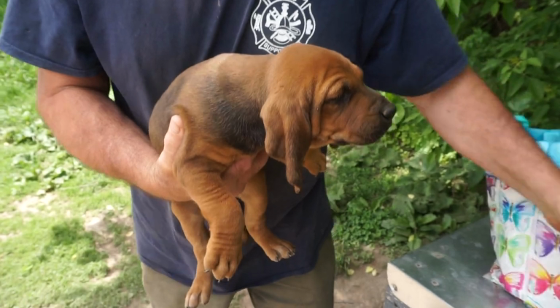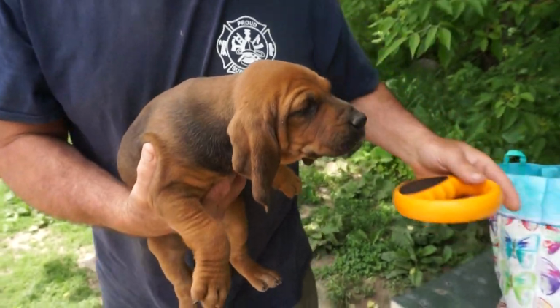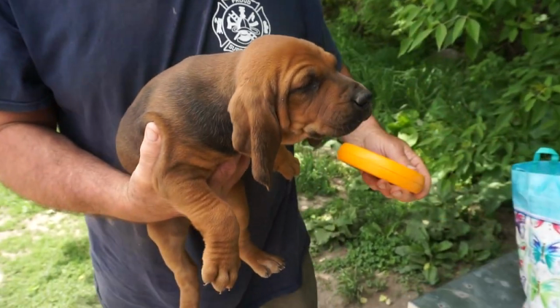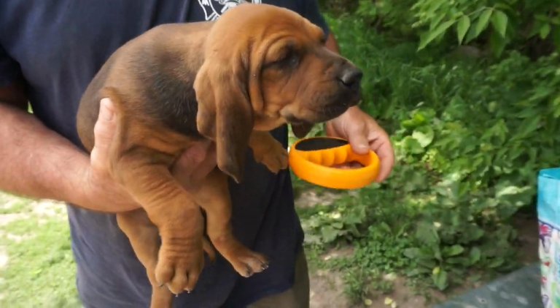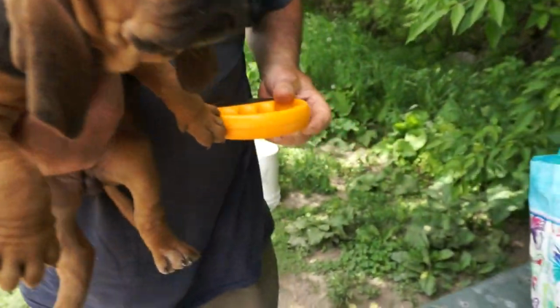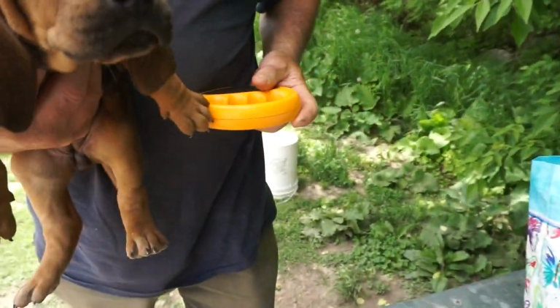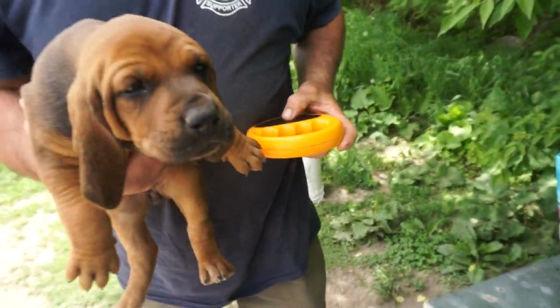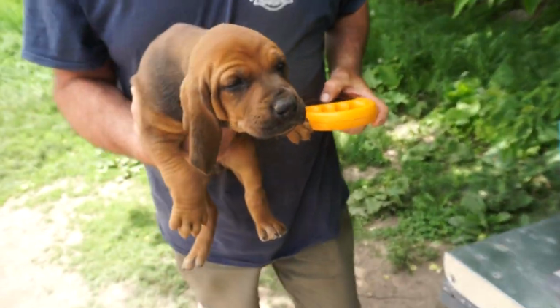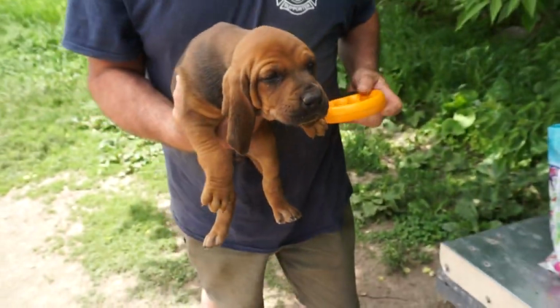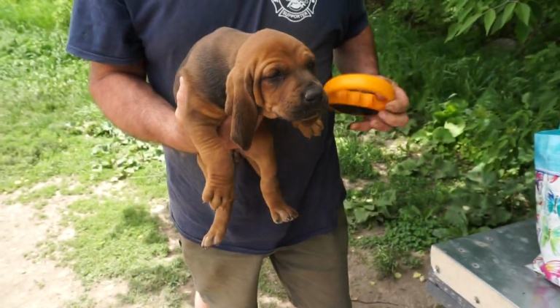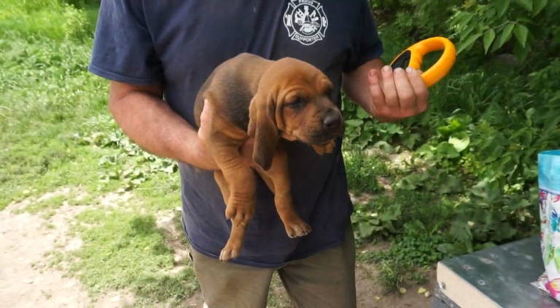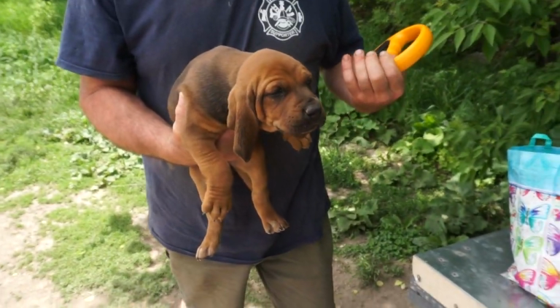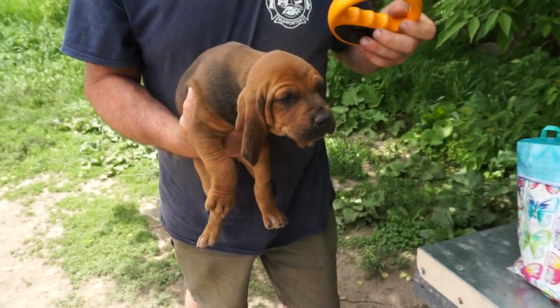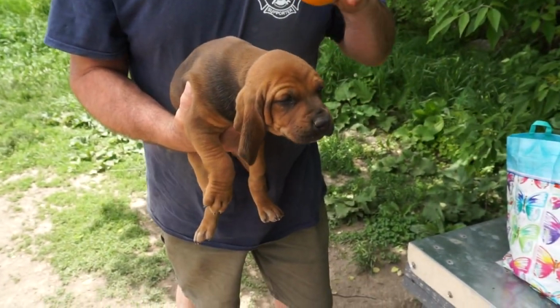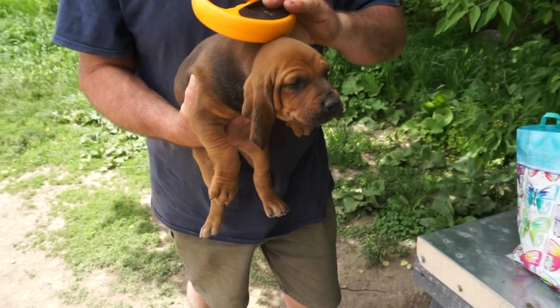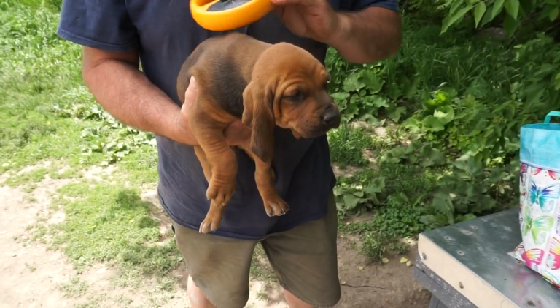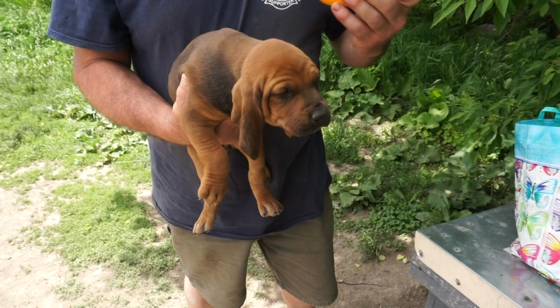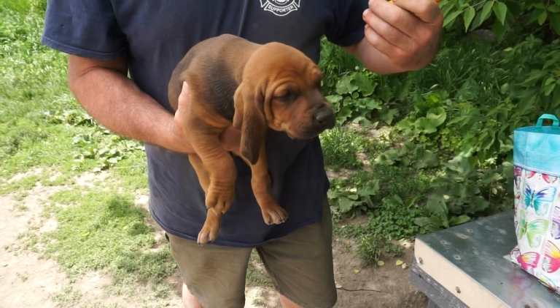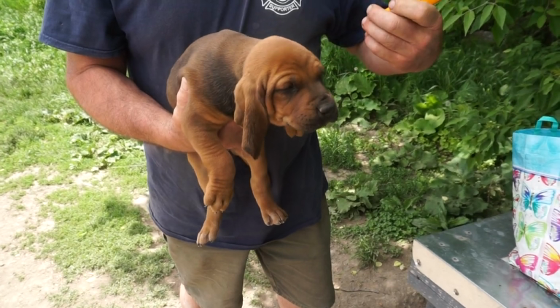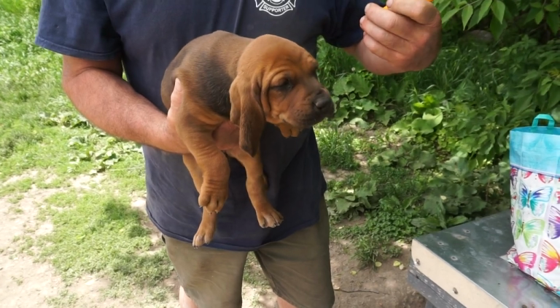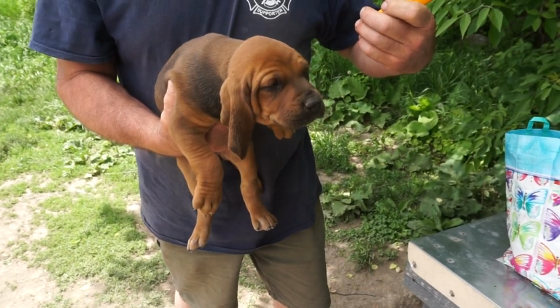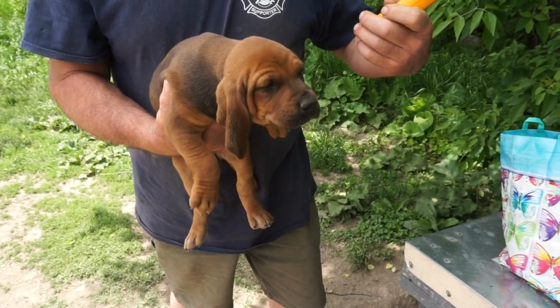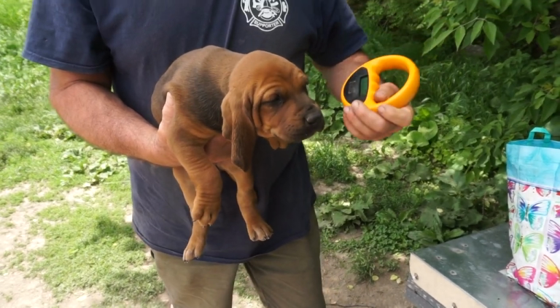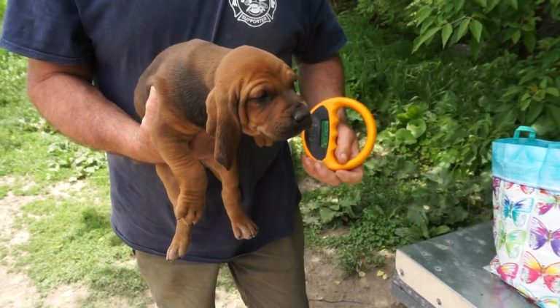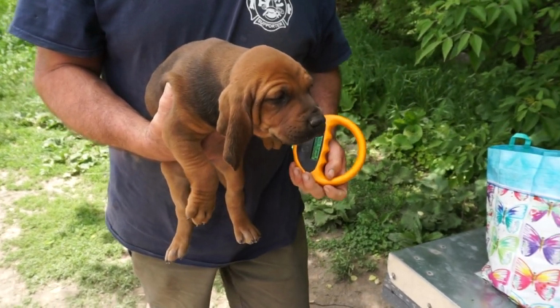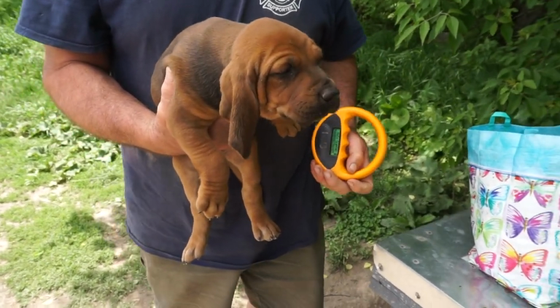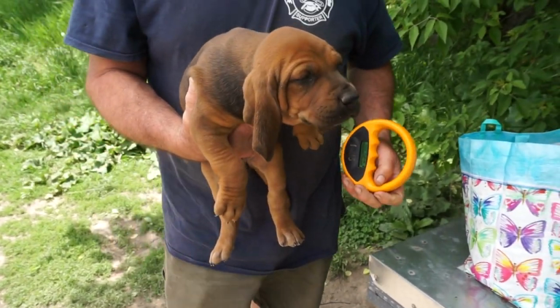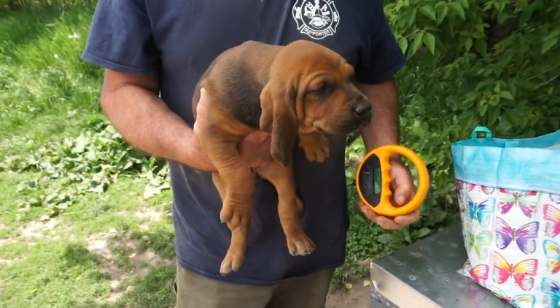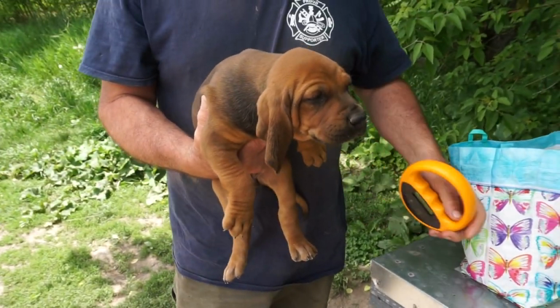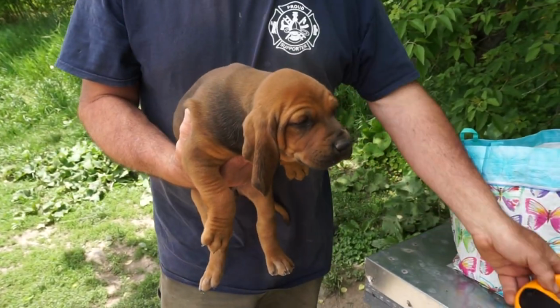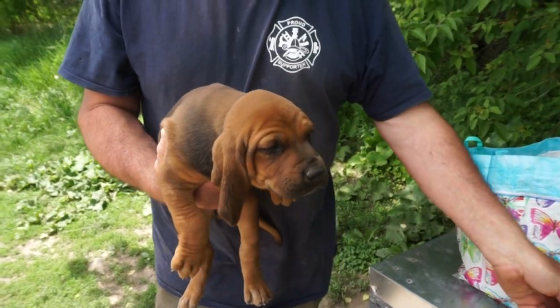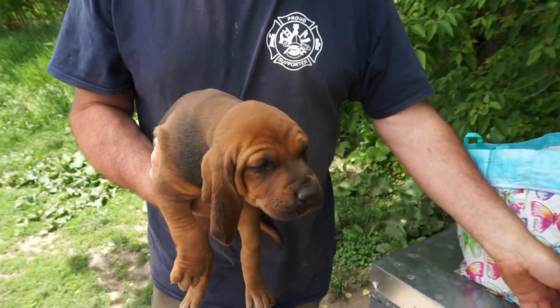All right, so this is ebony female. Let's see, what's the chip number? 409. A little 409.